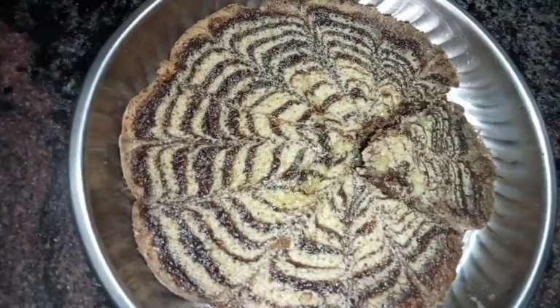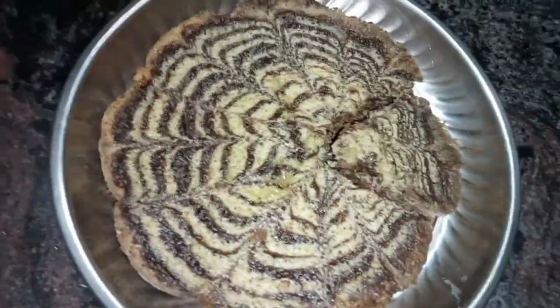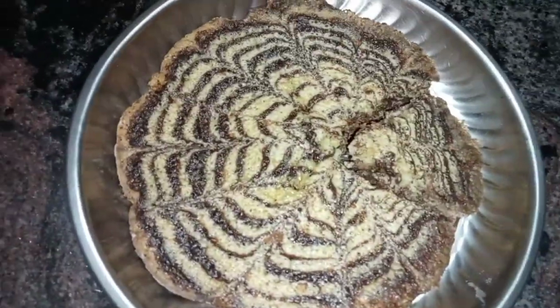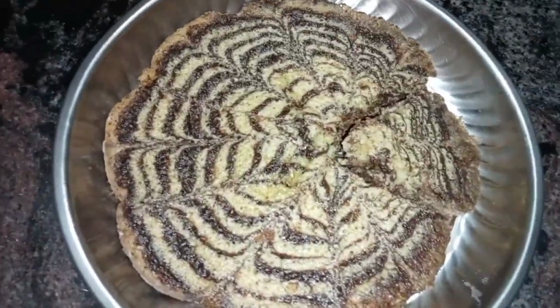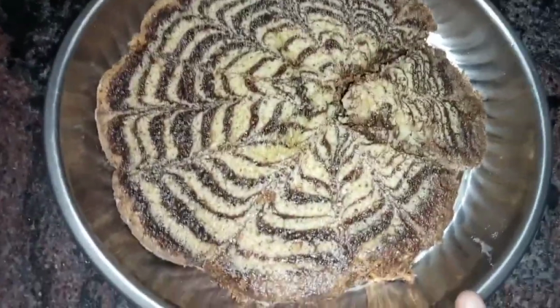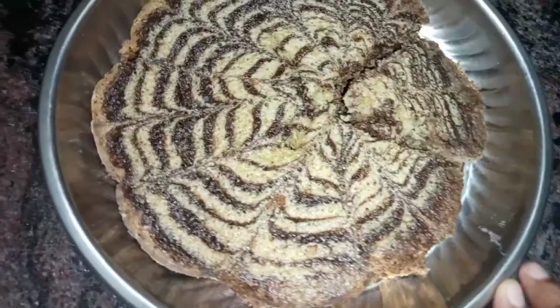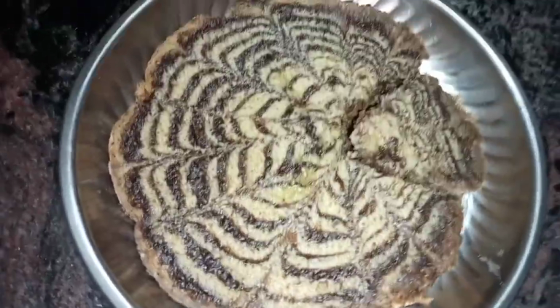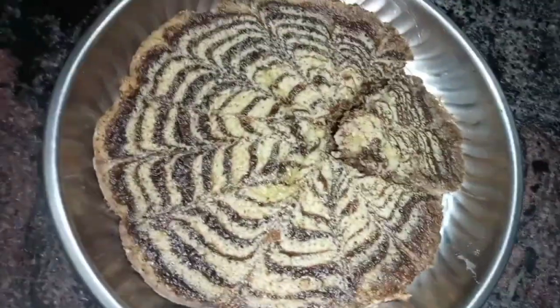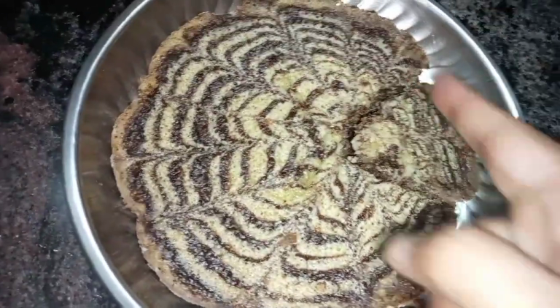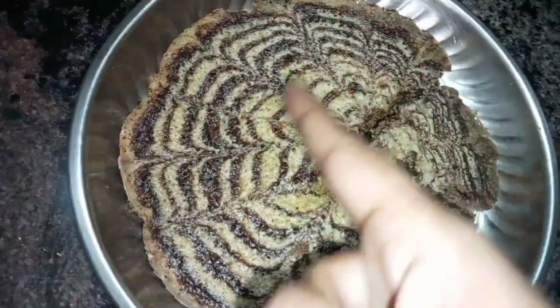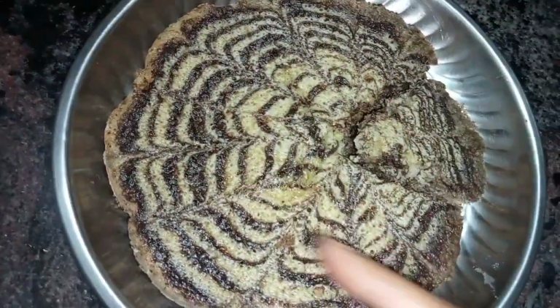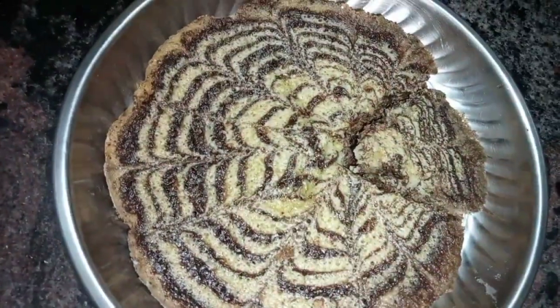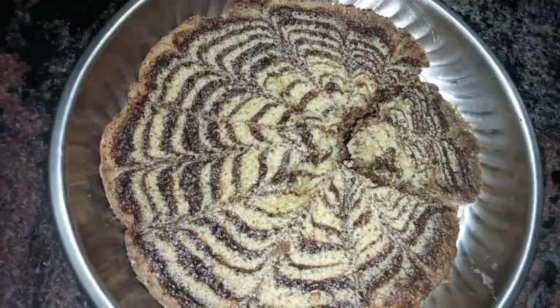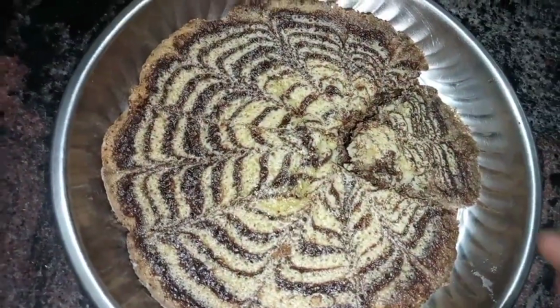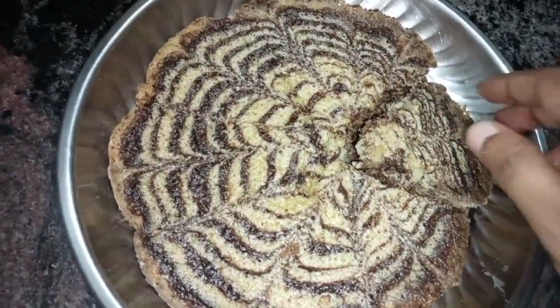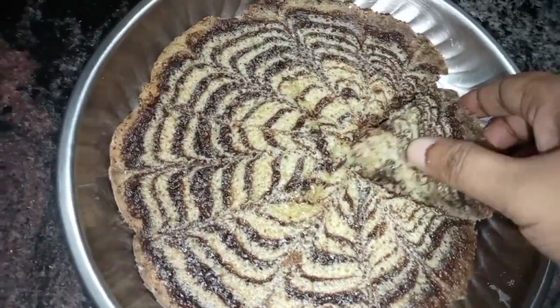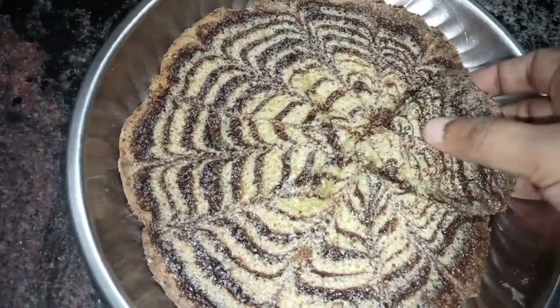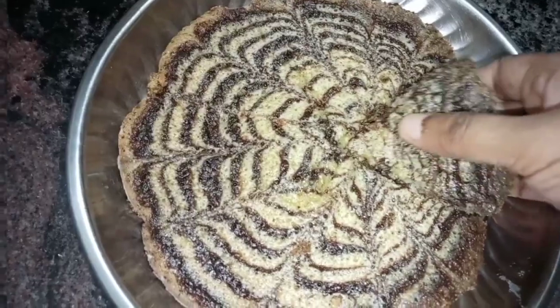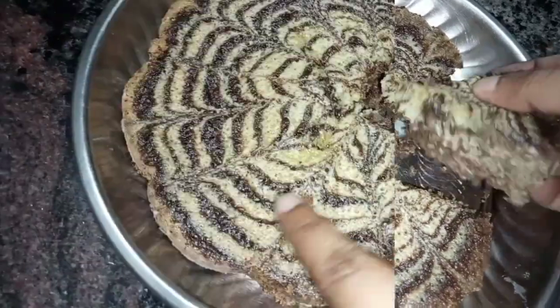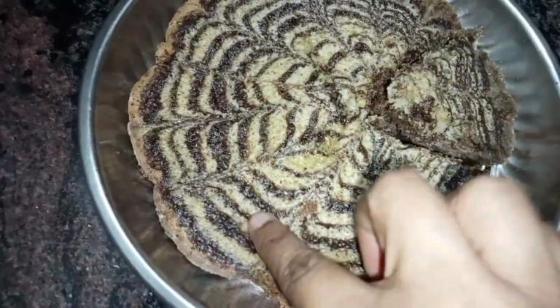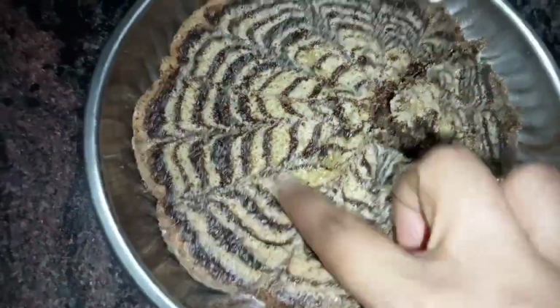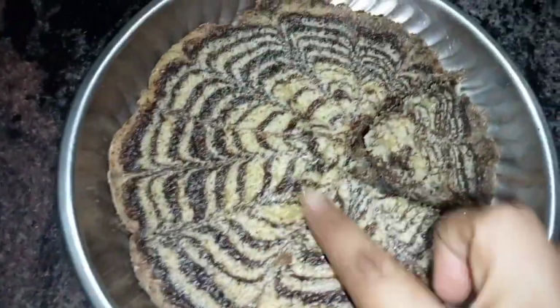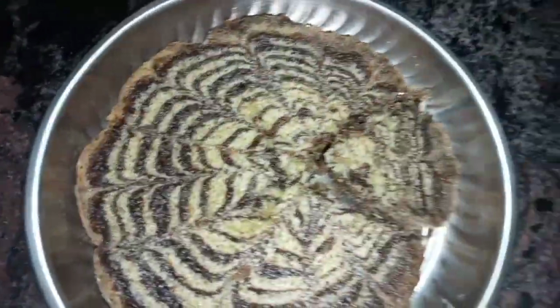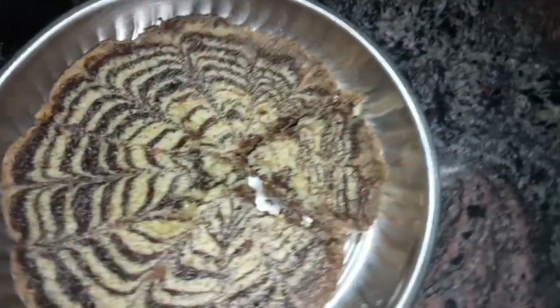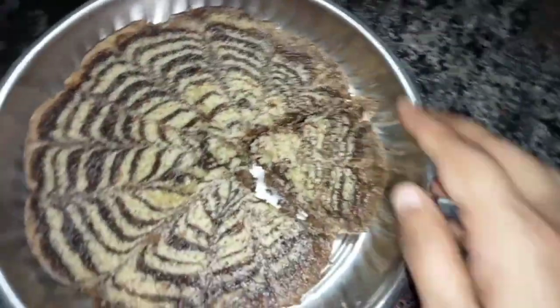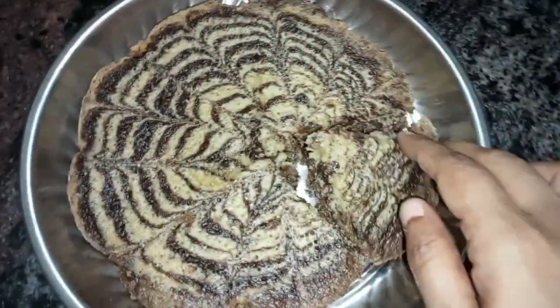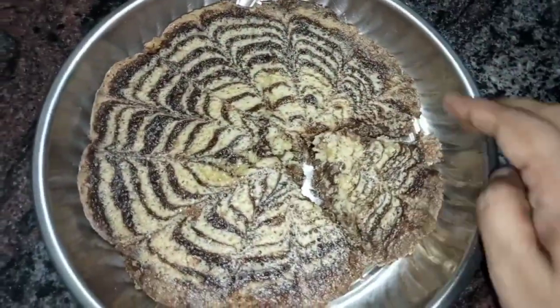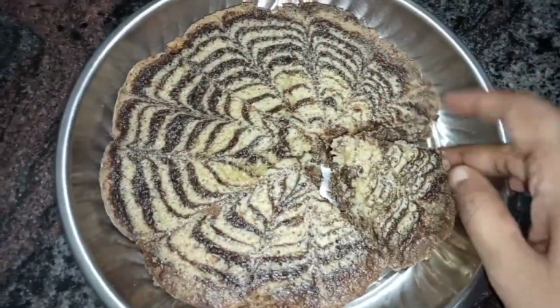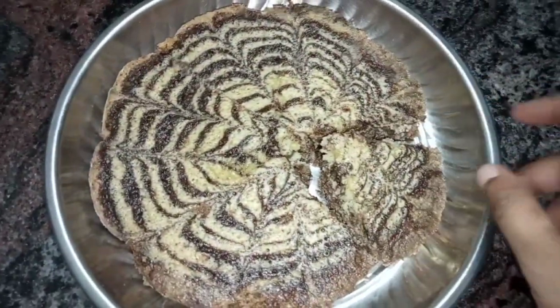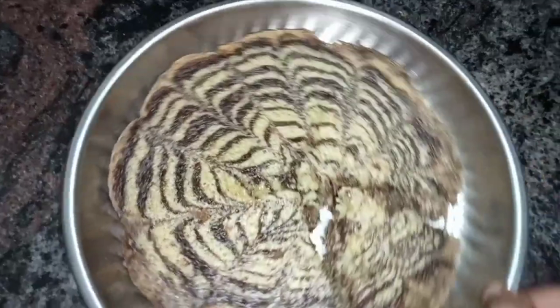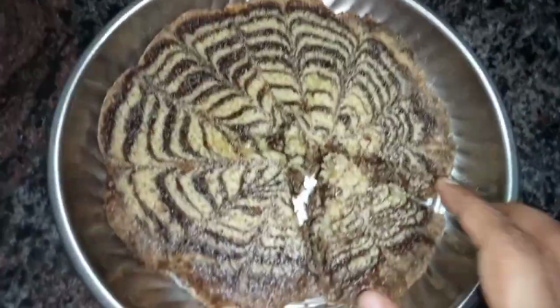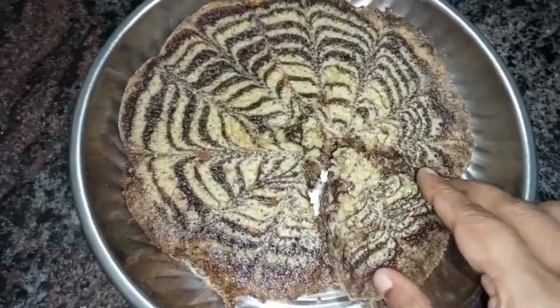This is a sponge cake recipe. We are going to make it using a different method — this is a zebra cake. This method is designed to make a pattern design in the cake.